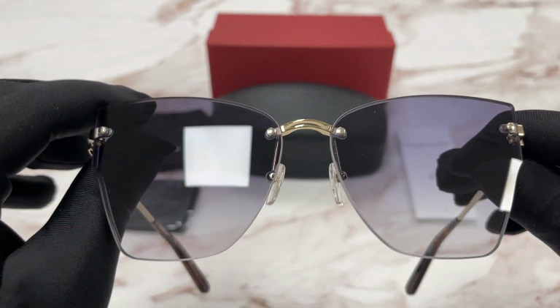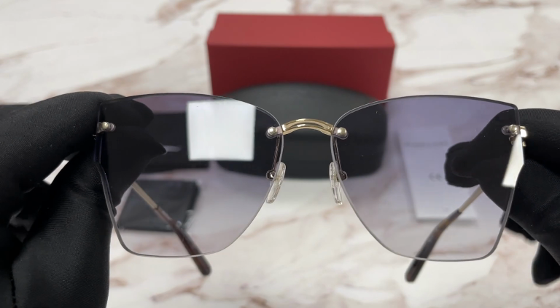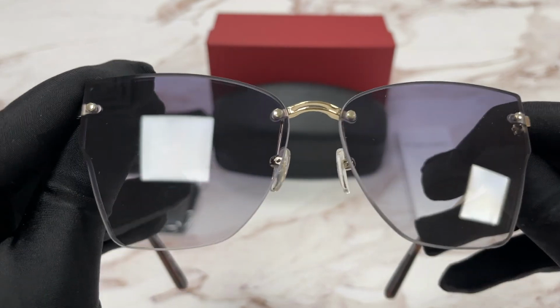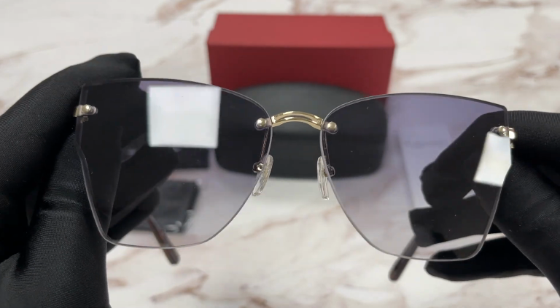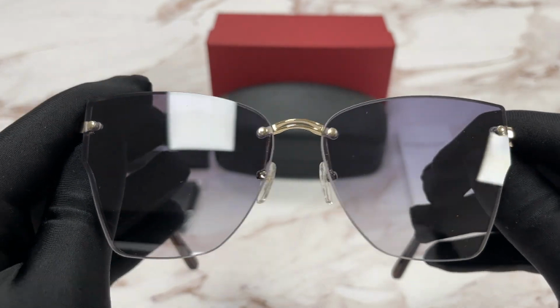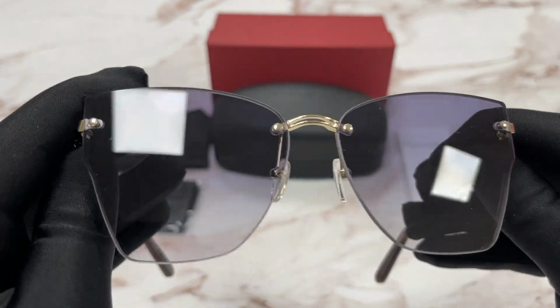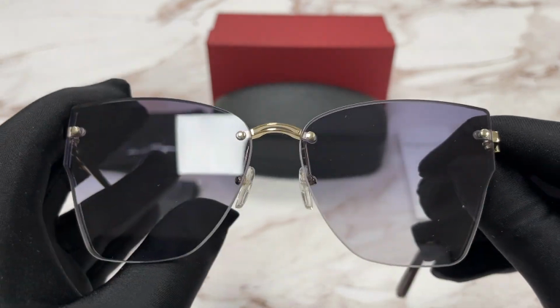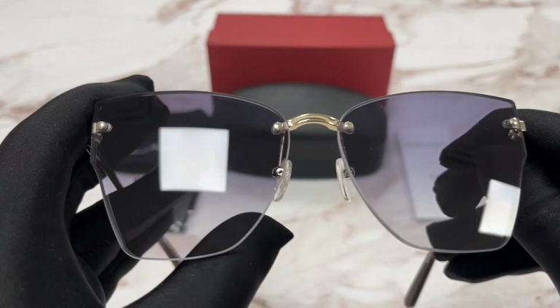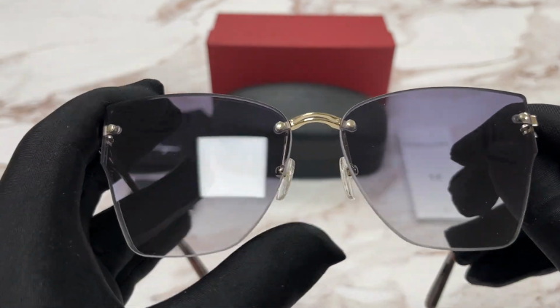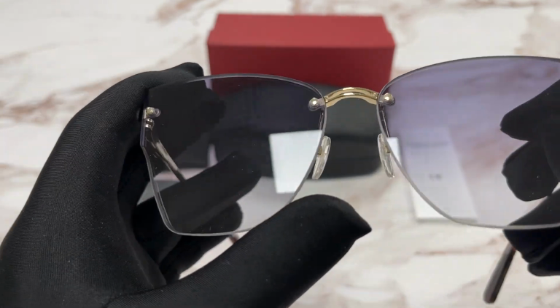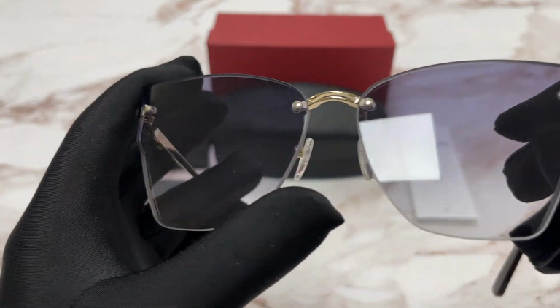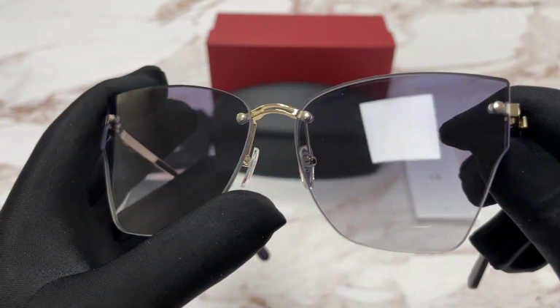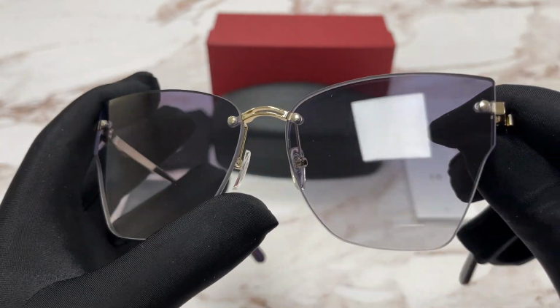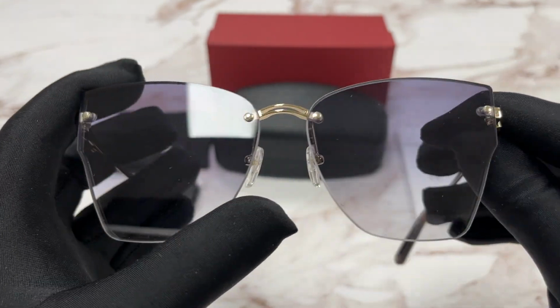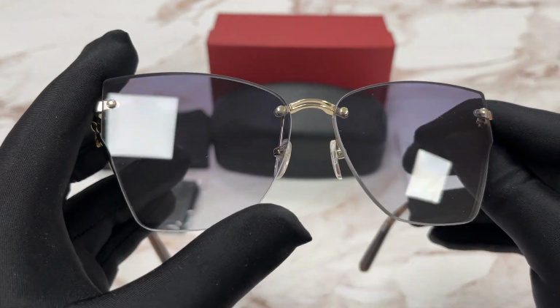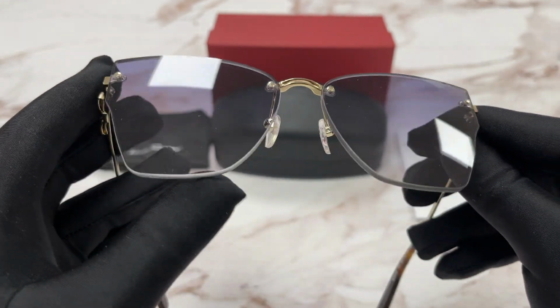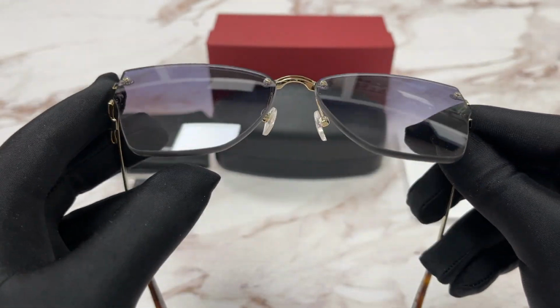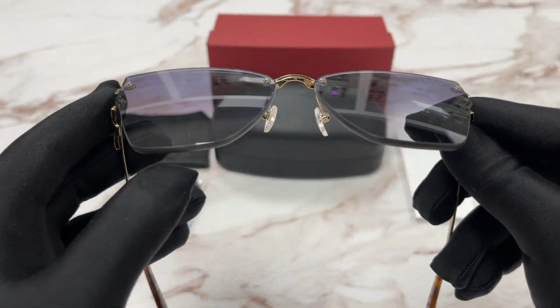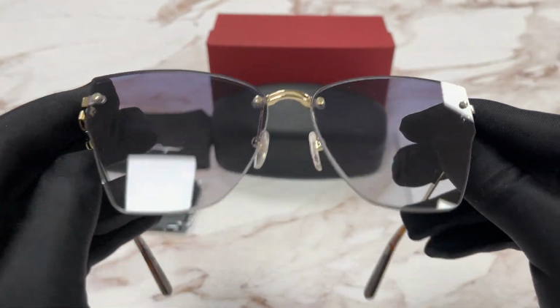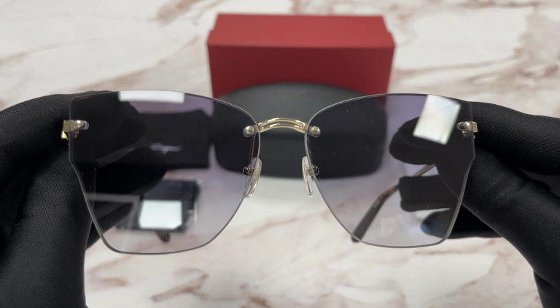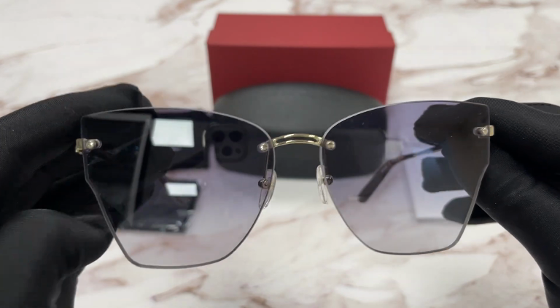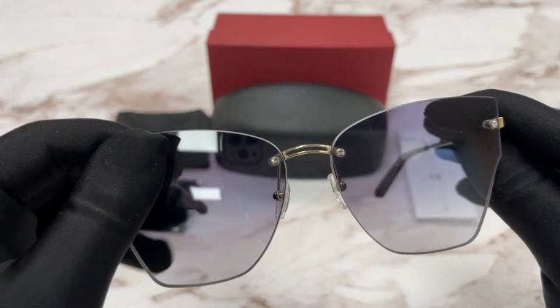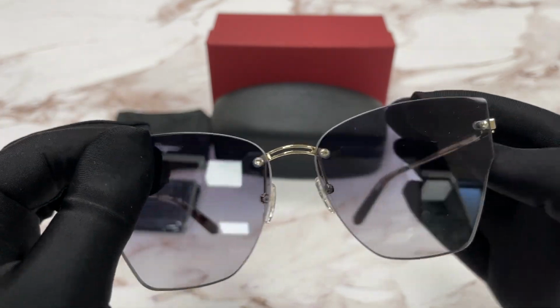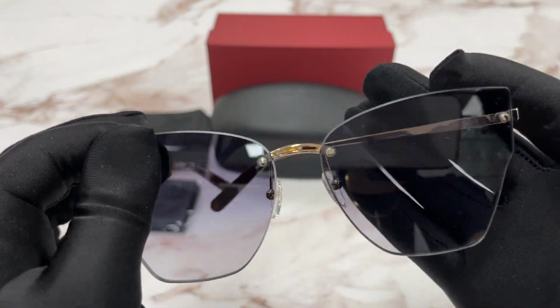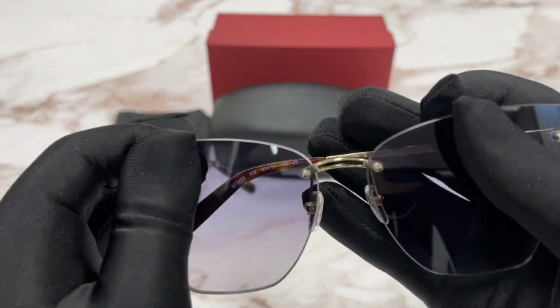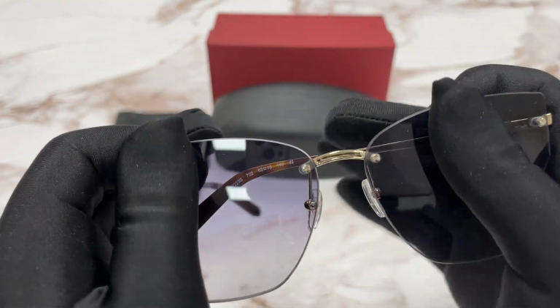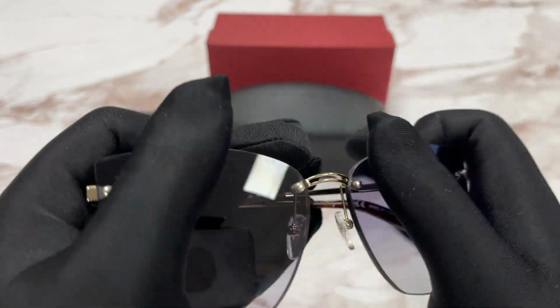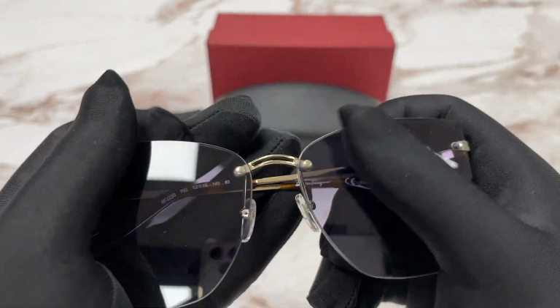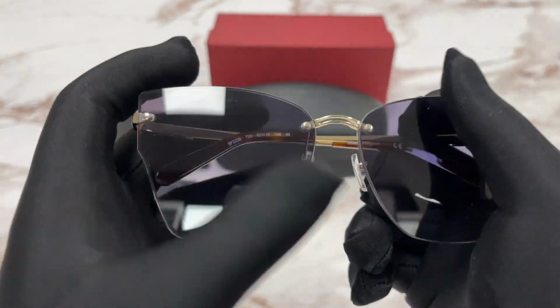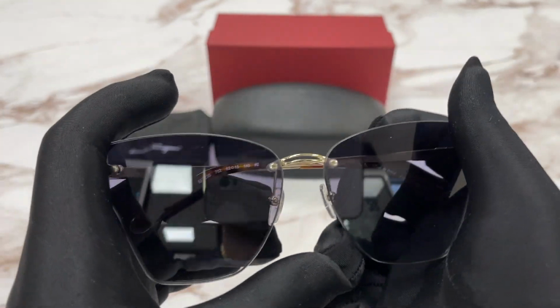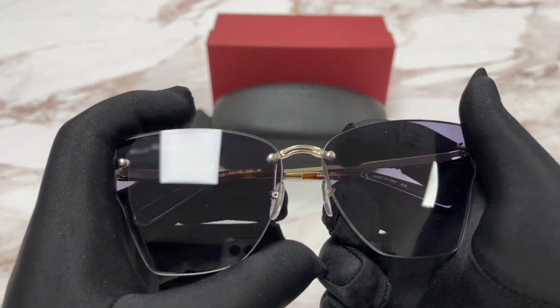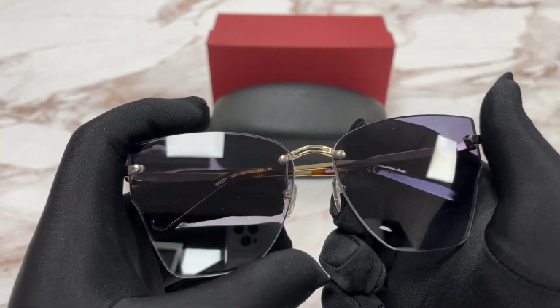The lenses are a violet gradient color and the style is the famous Fashion Butterfly.